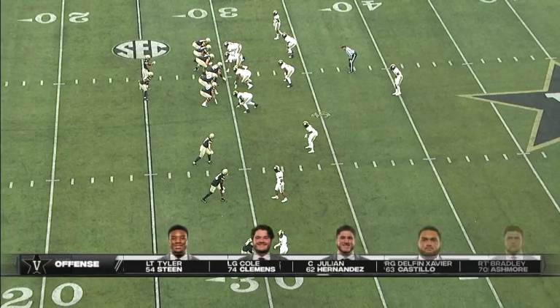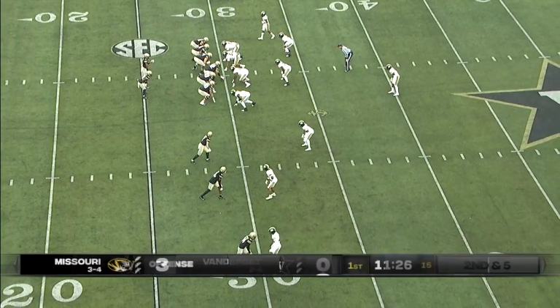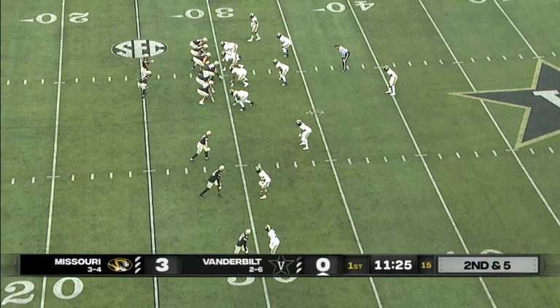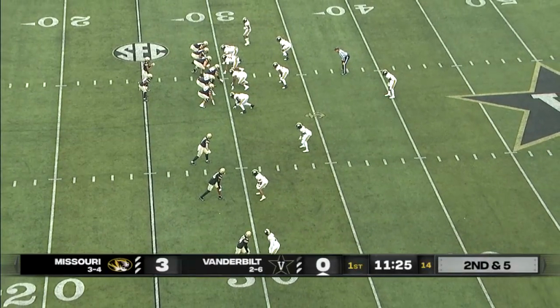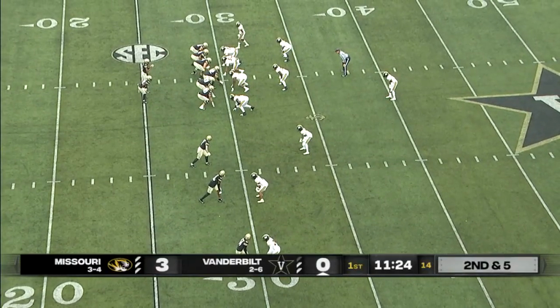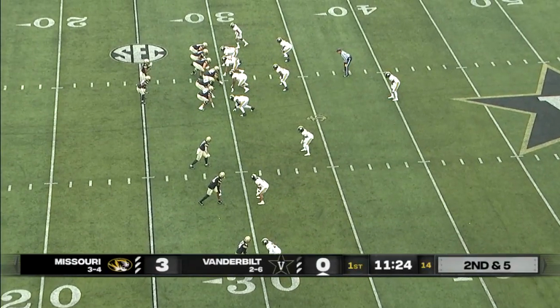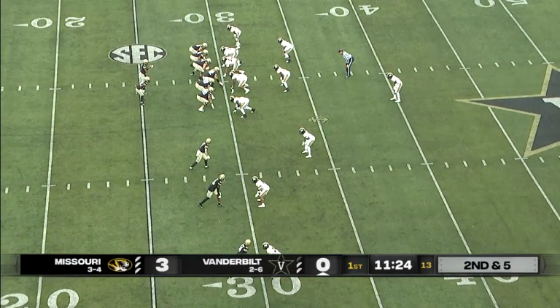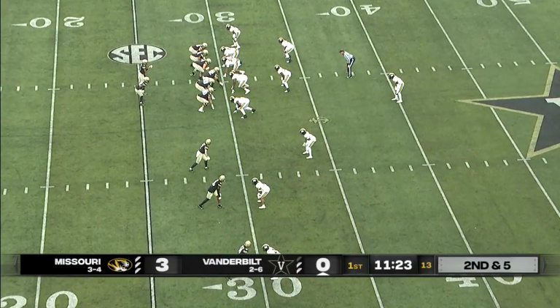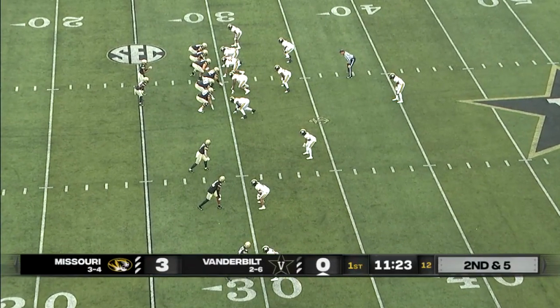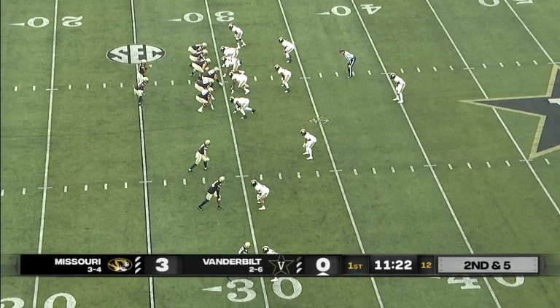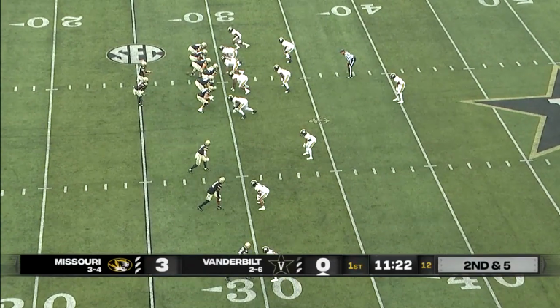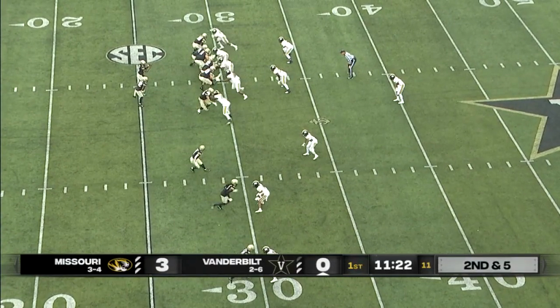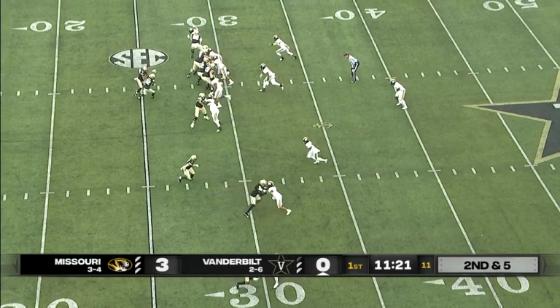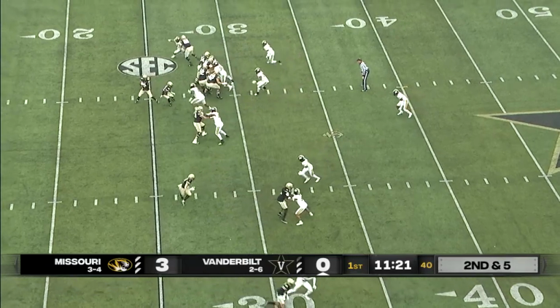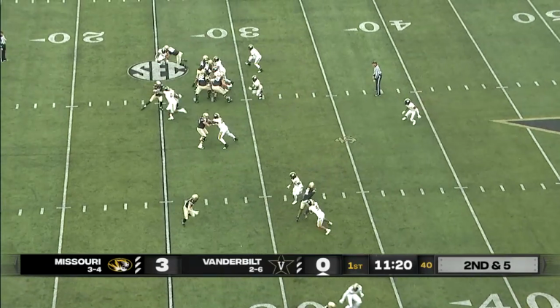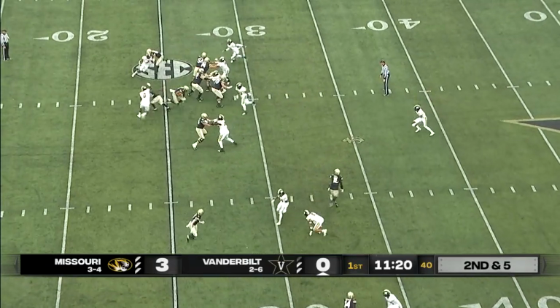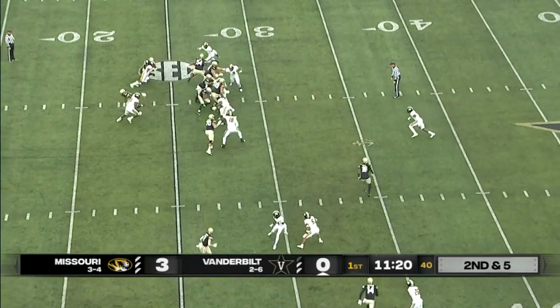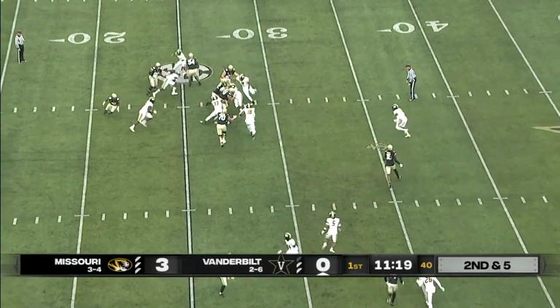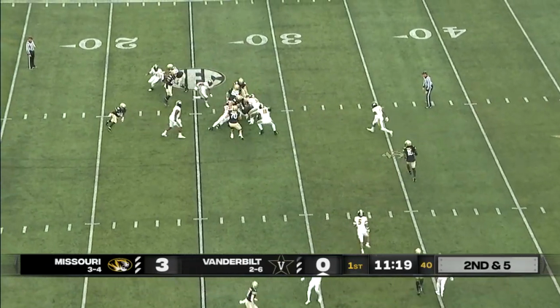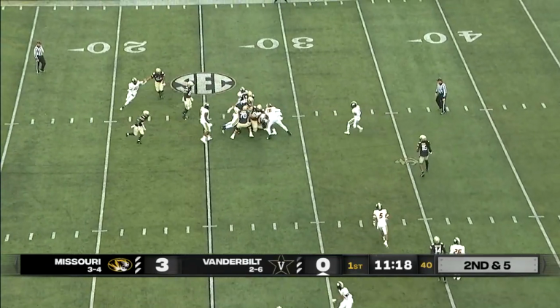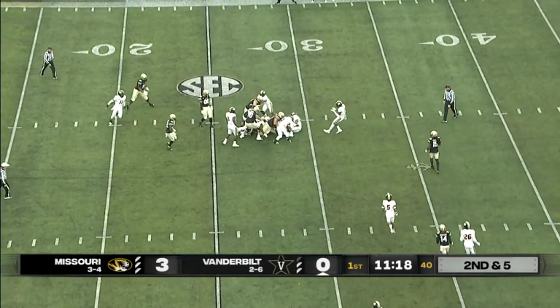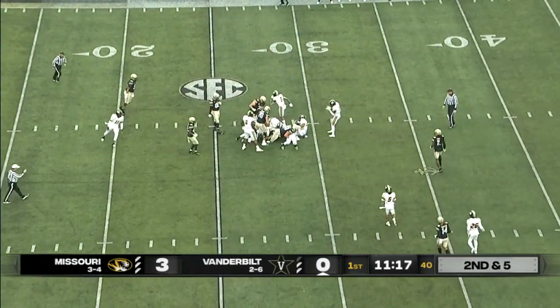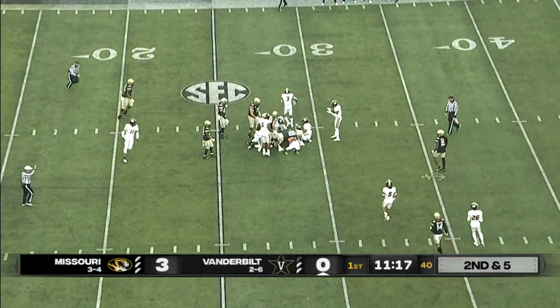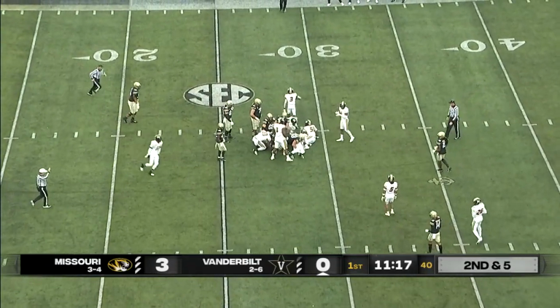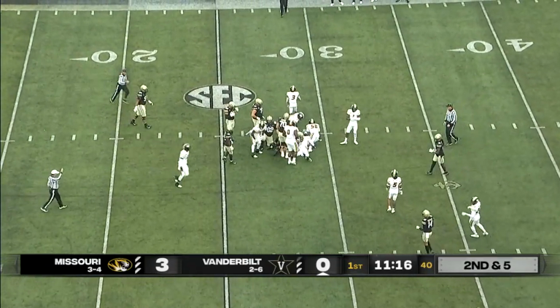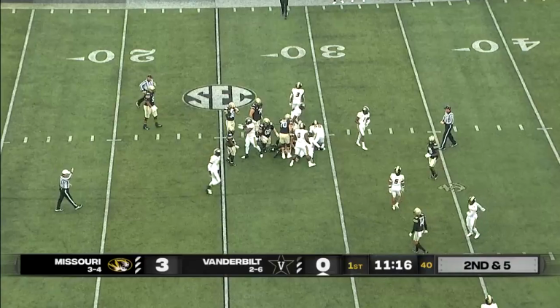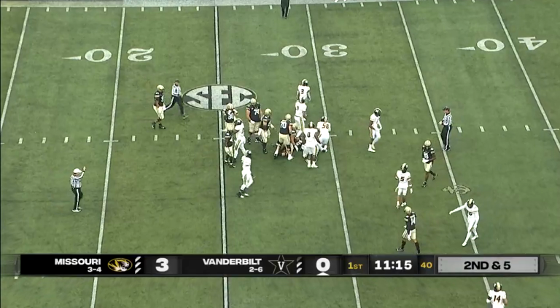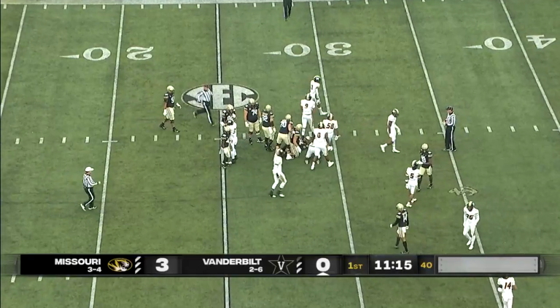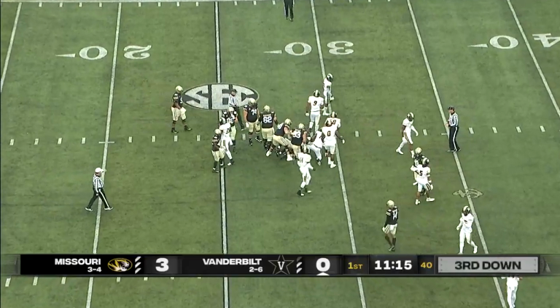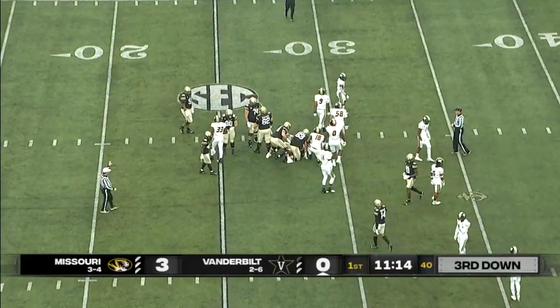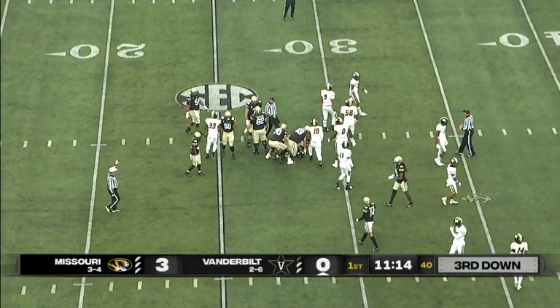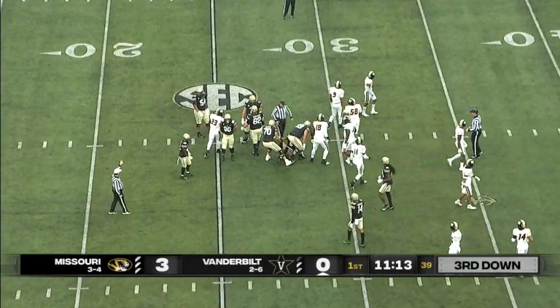Jephardt 6'3", 200. Pierce 6'4", 235. Amir Abdulrahman 6'4", 215. But they'll keep it on the ground here. Might have been a loss of a yard or two.